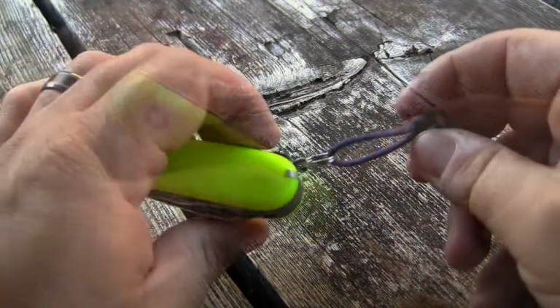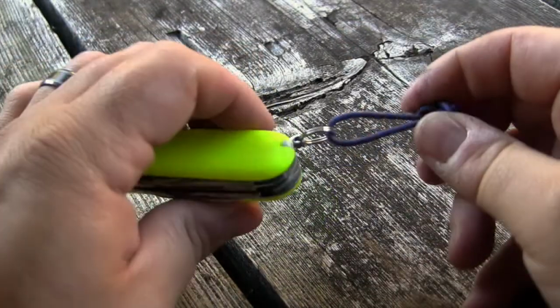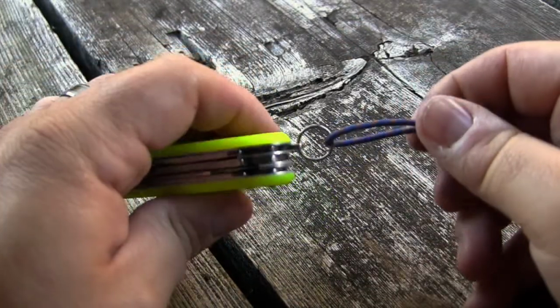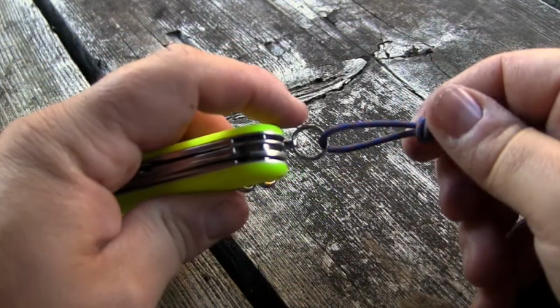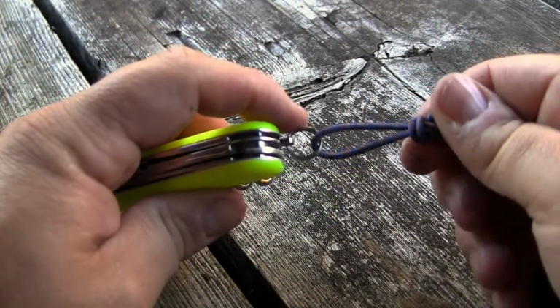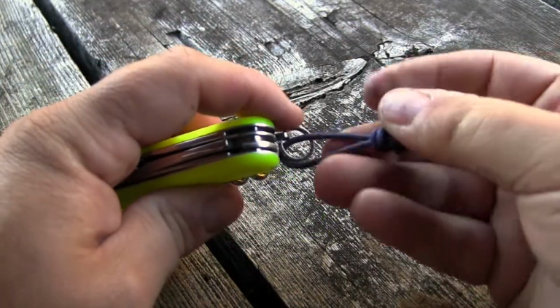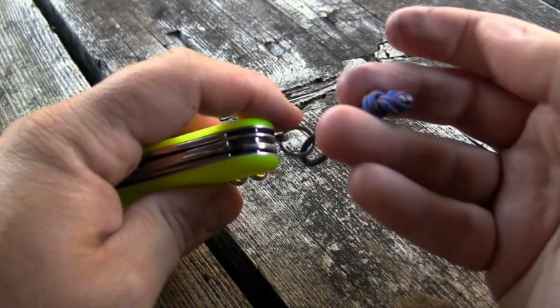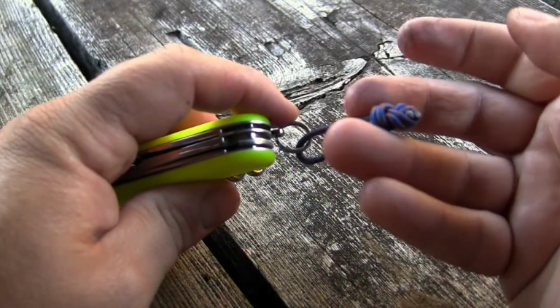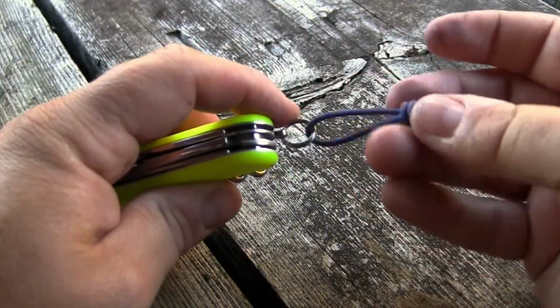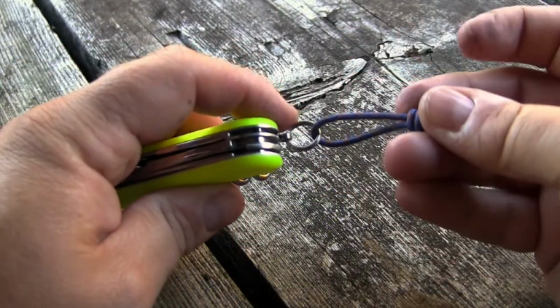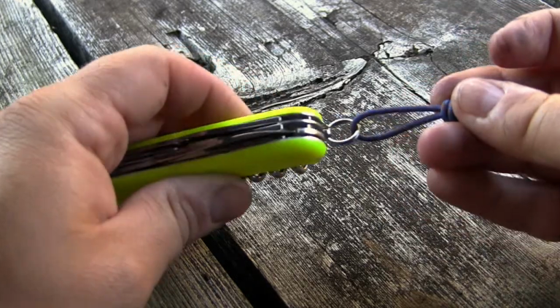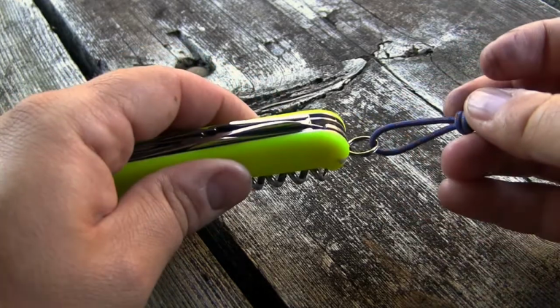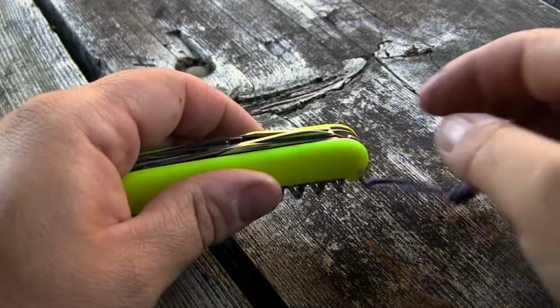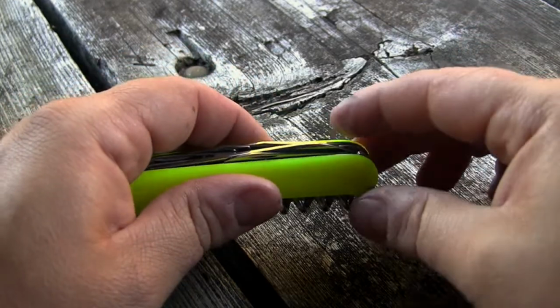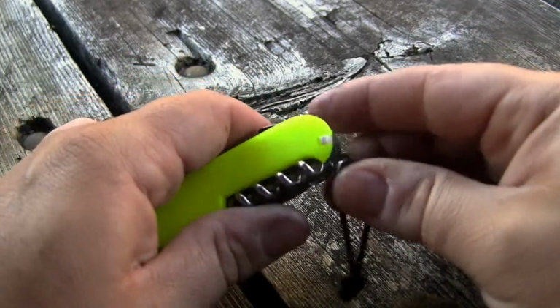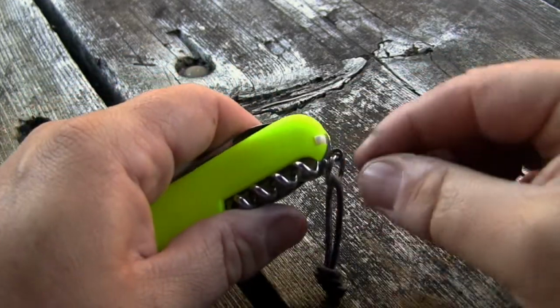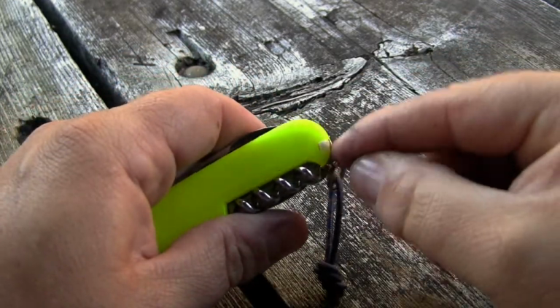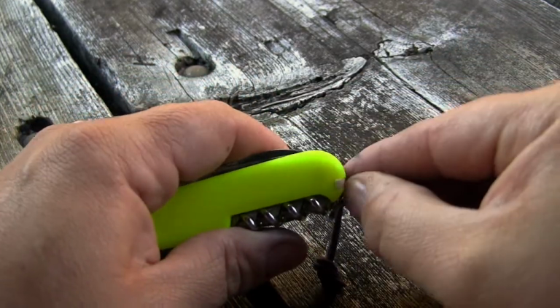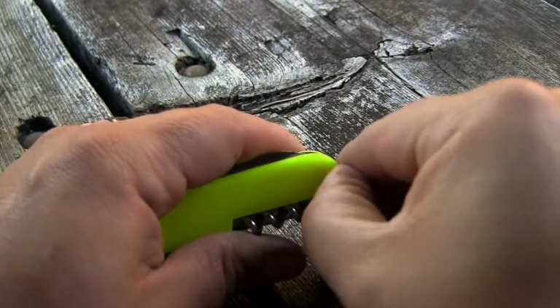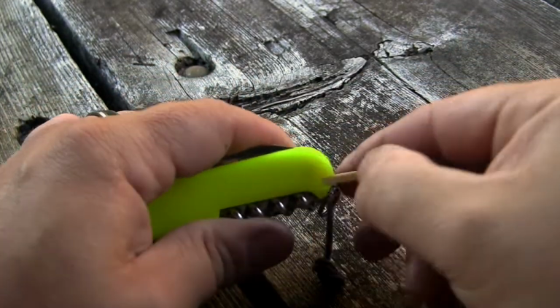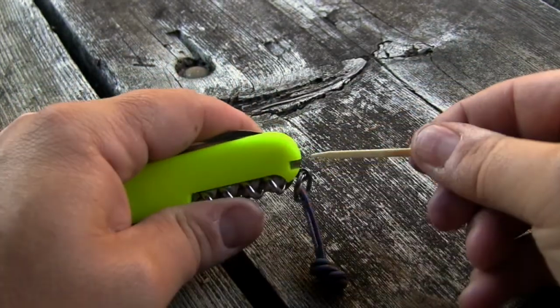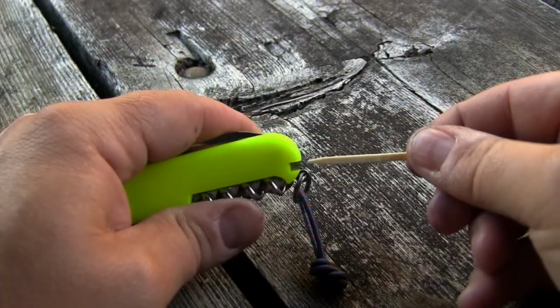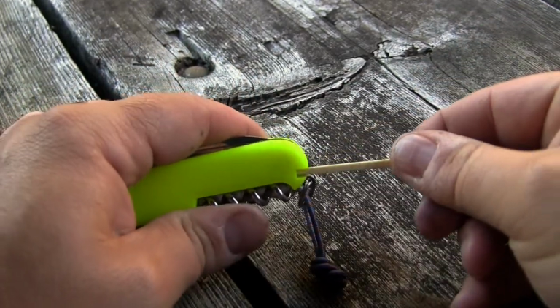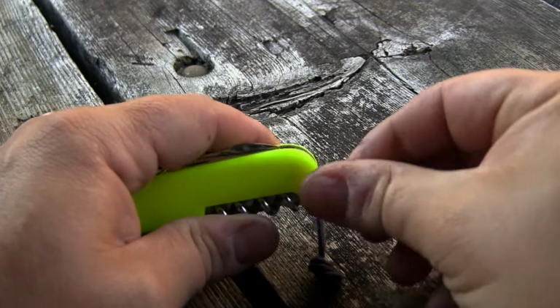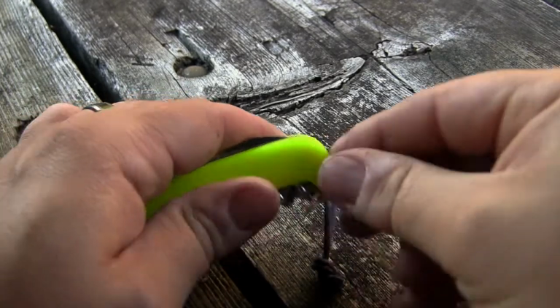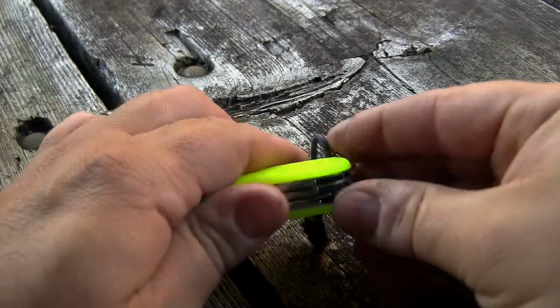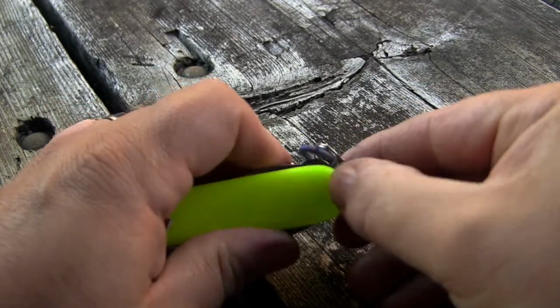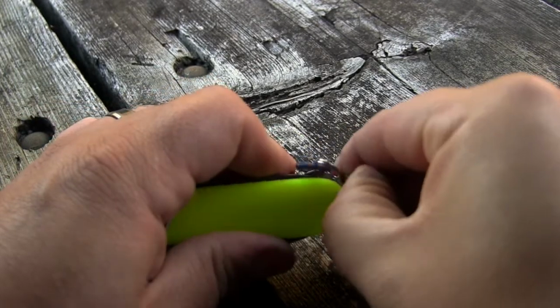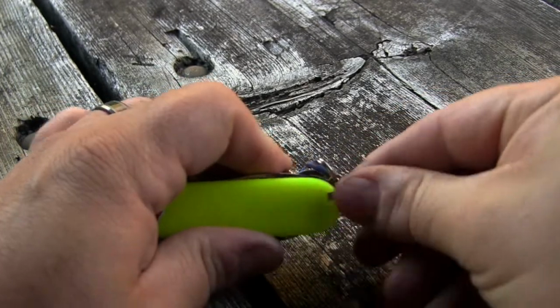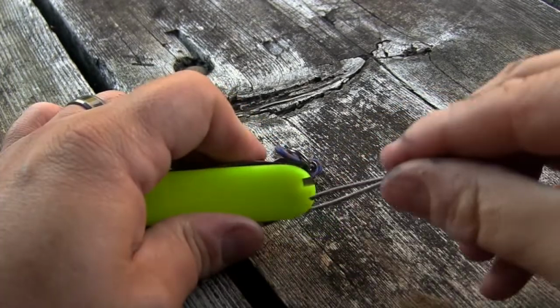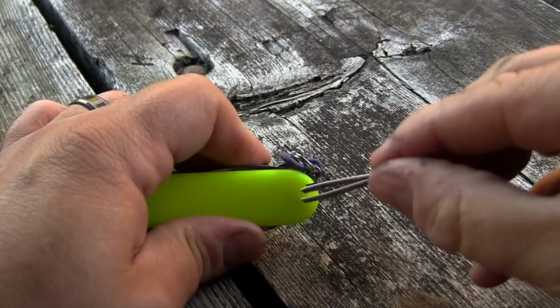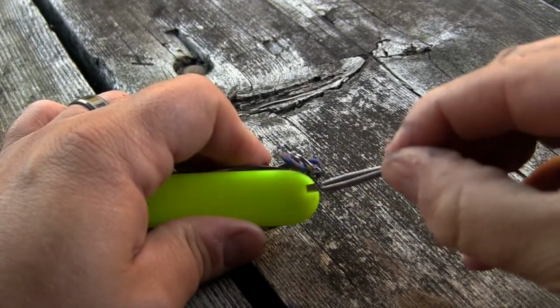You also have your key ring, to which I've attached a little bit of cord. And finally, on the scales, you have your toothpick and your set of tweezers.